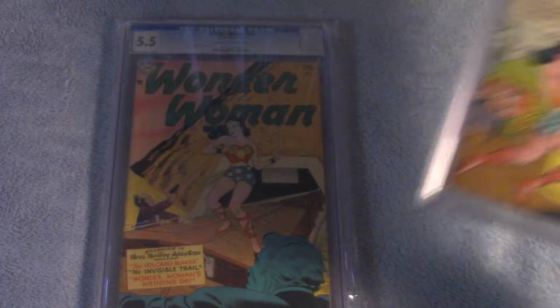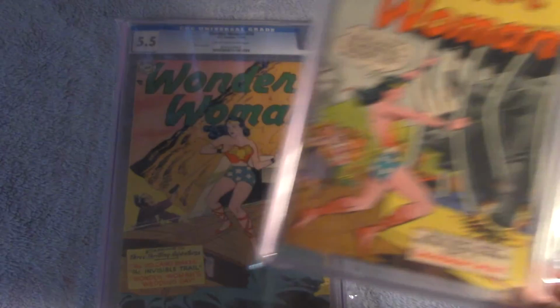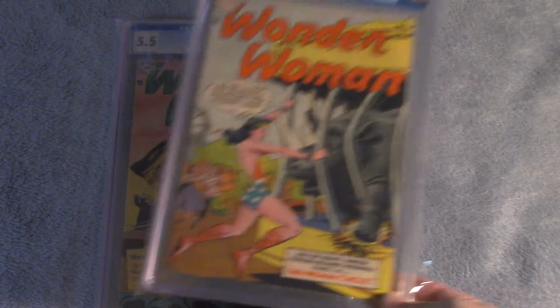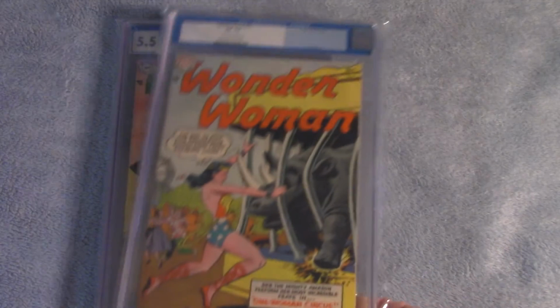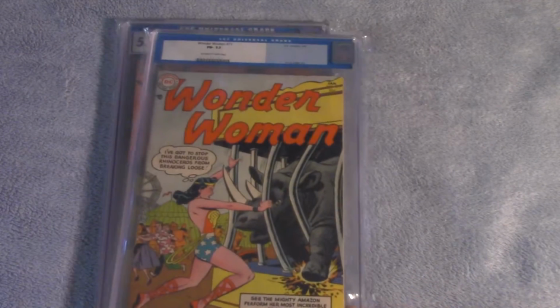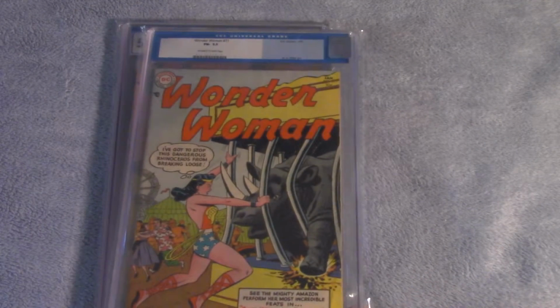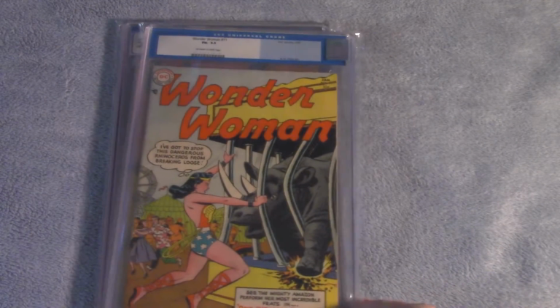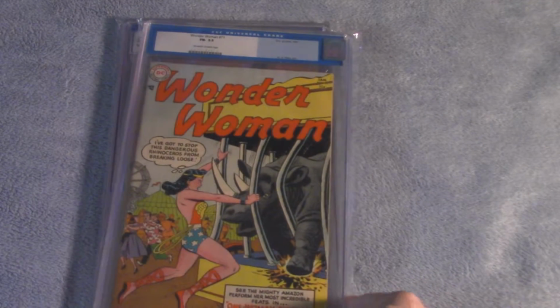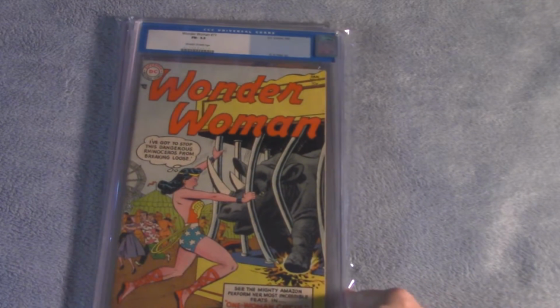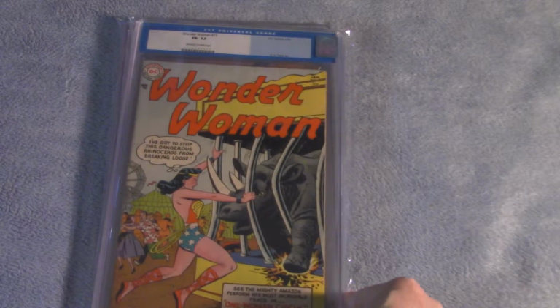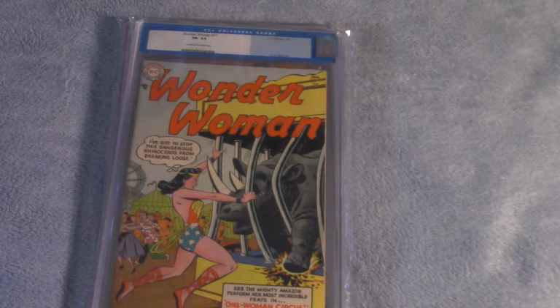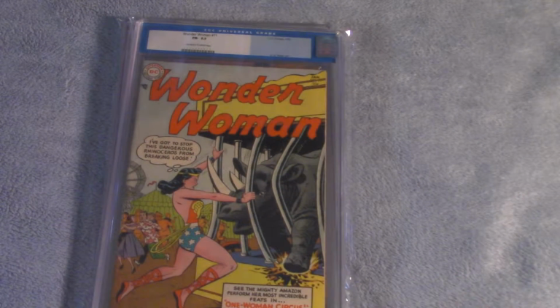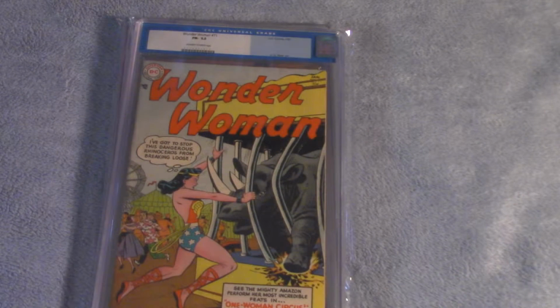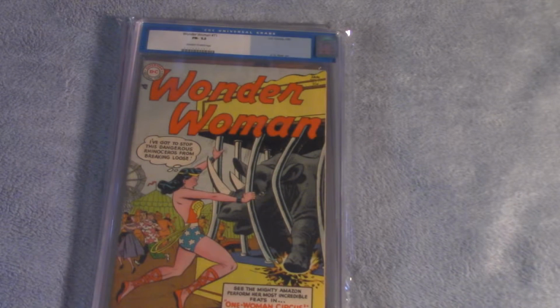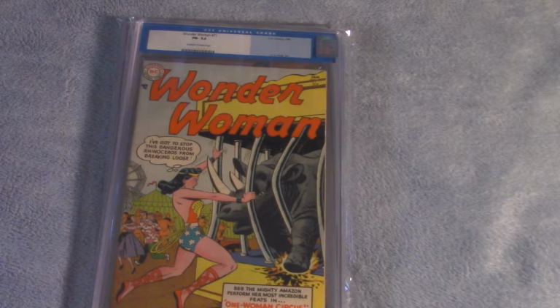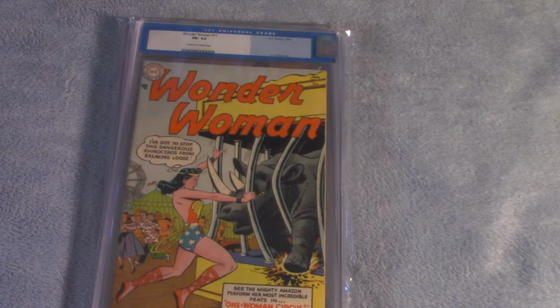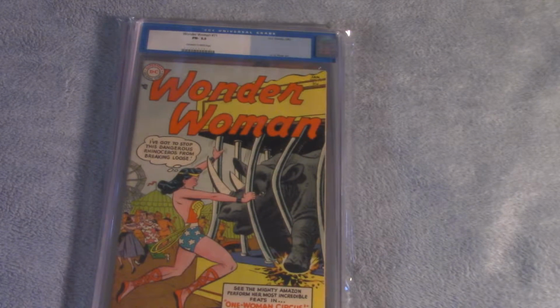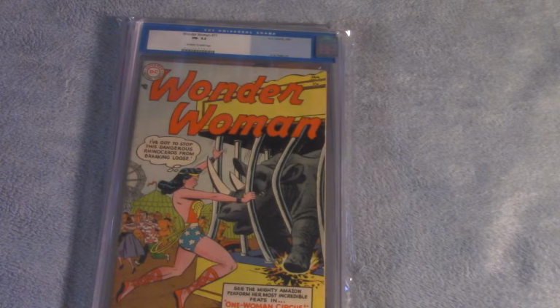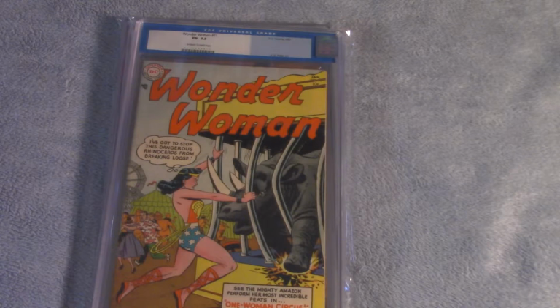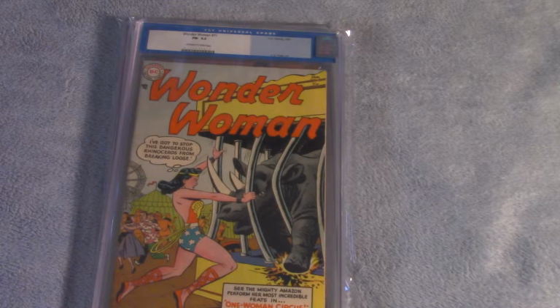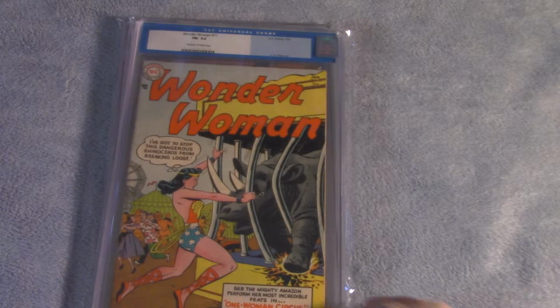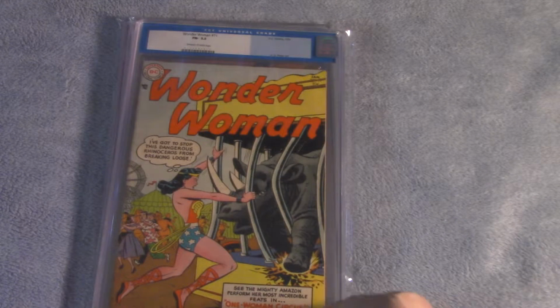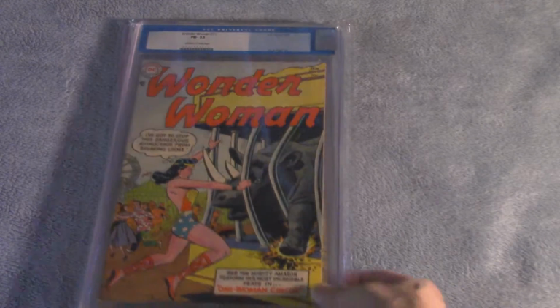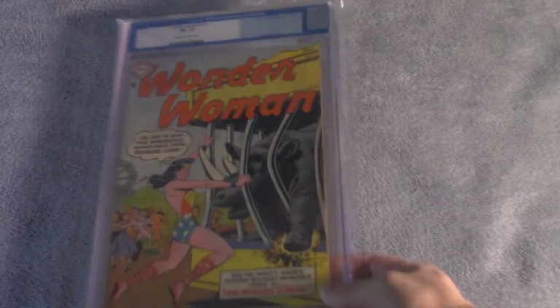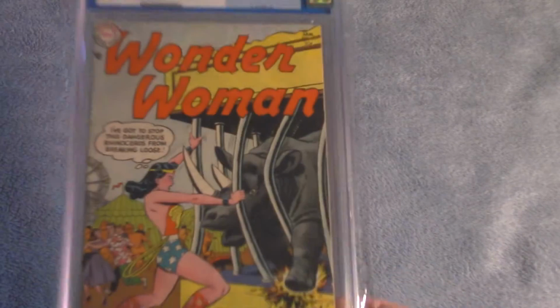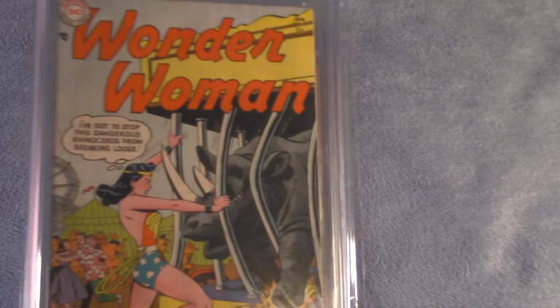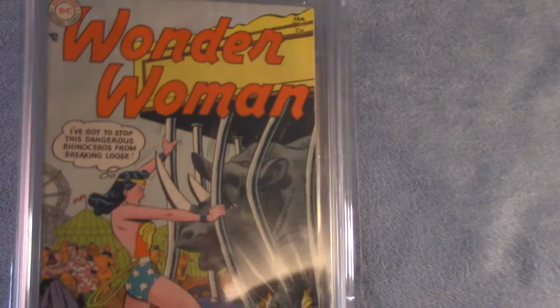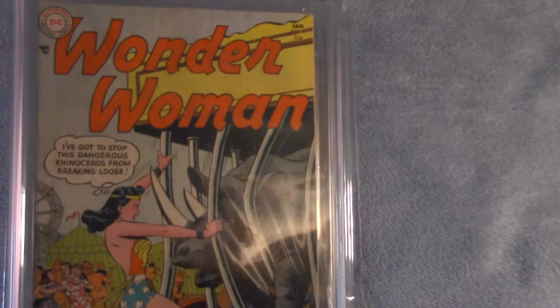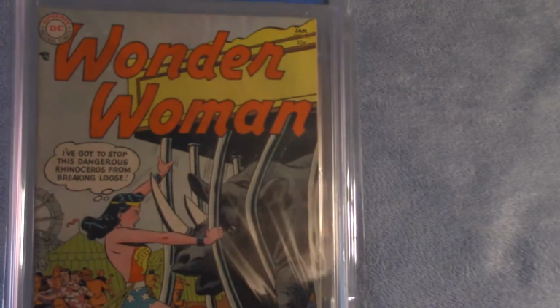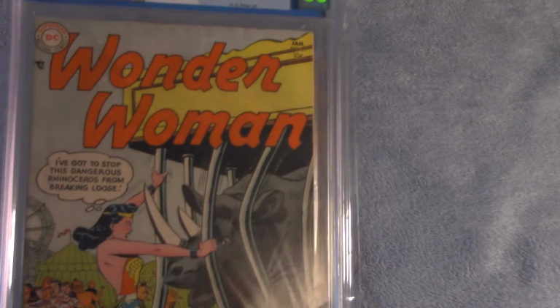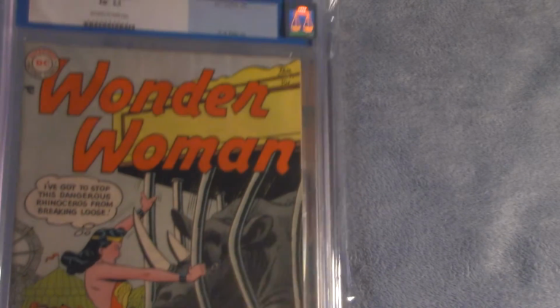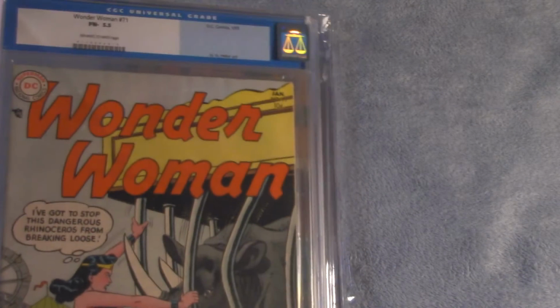Wonder Woman number 71, Fine Minus, 5.5 CGC, January 1955.